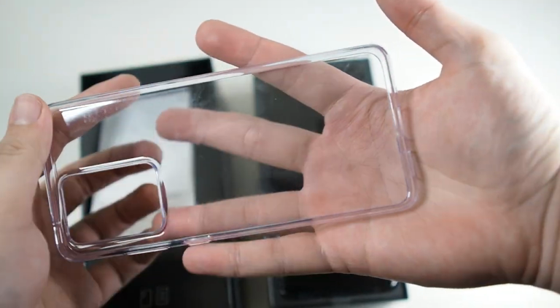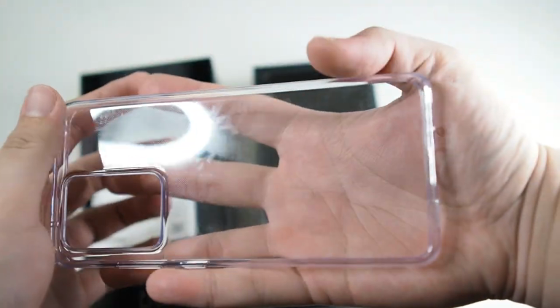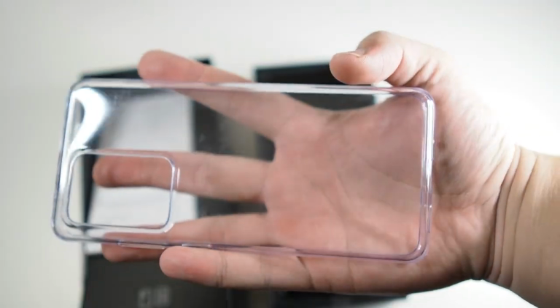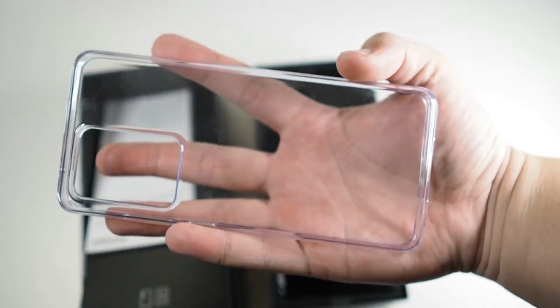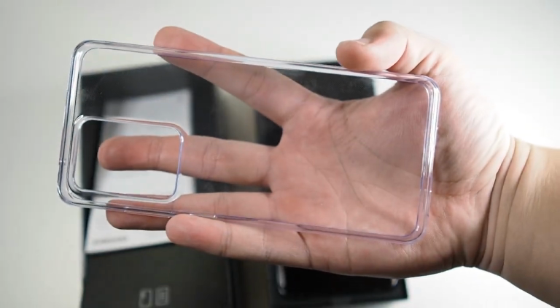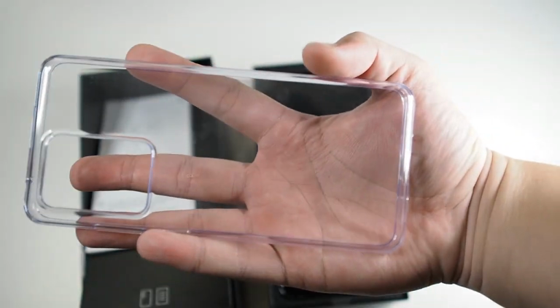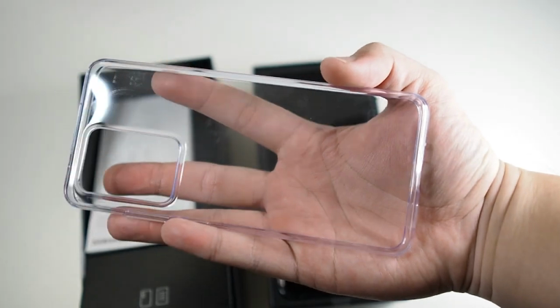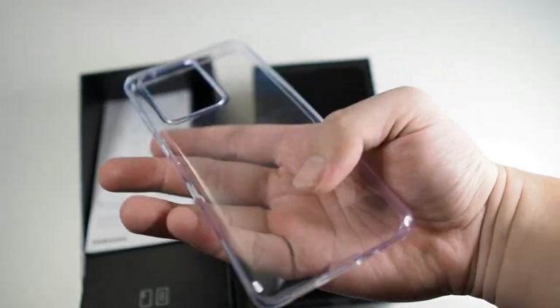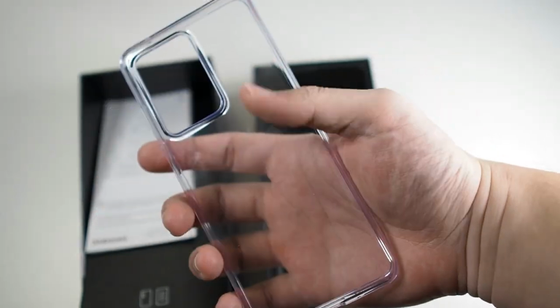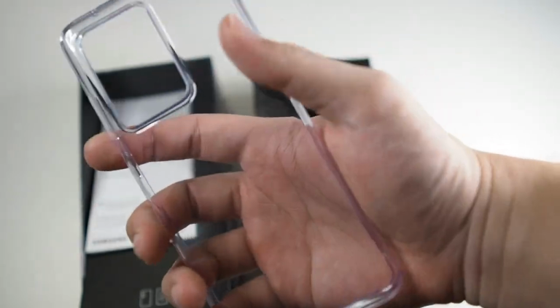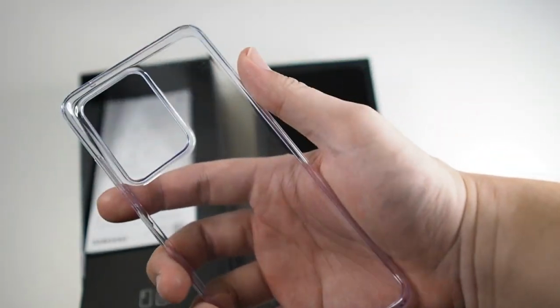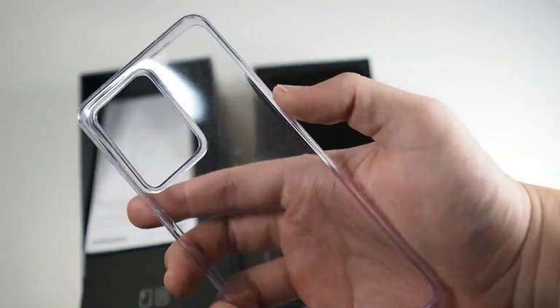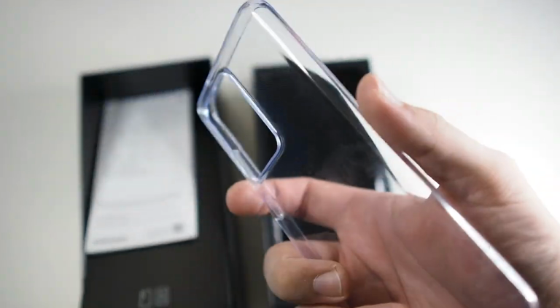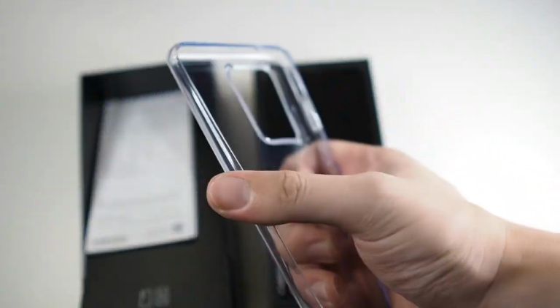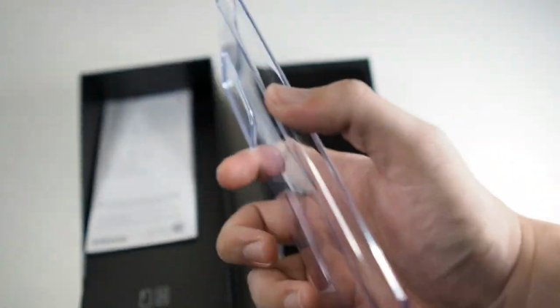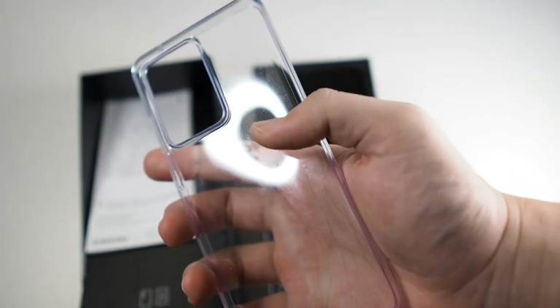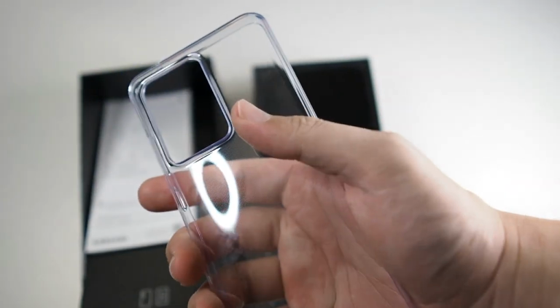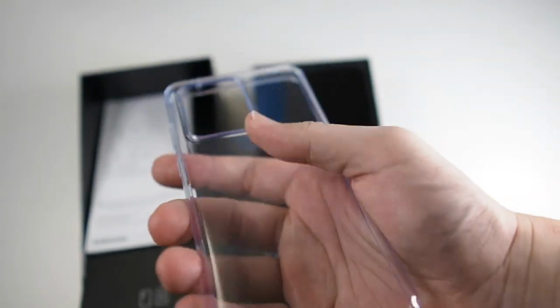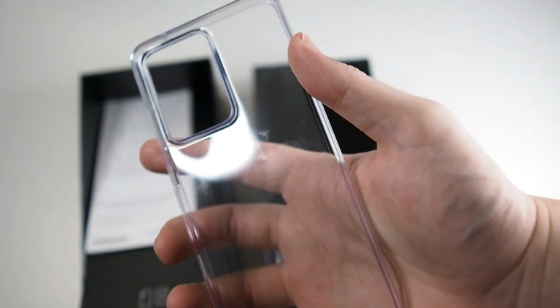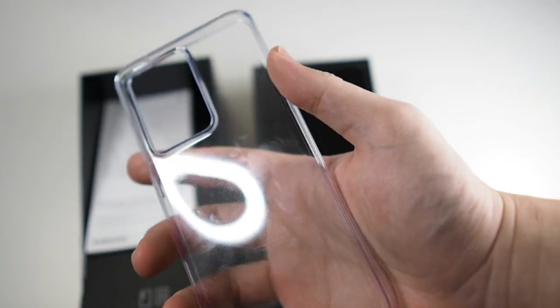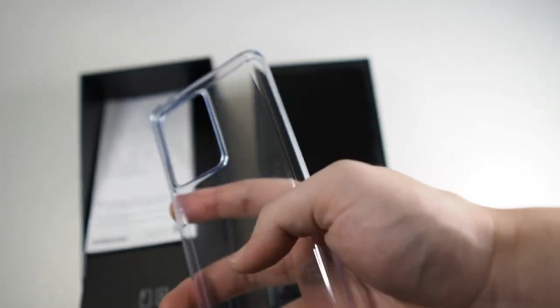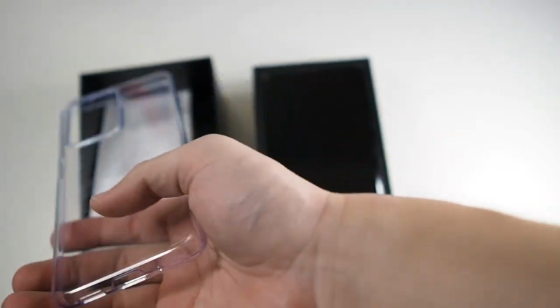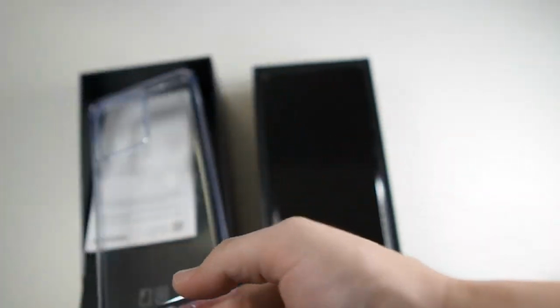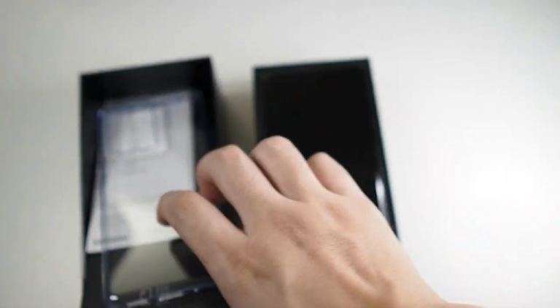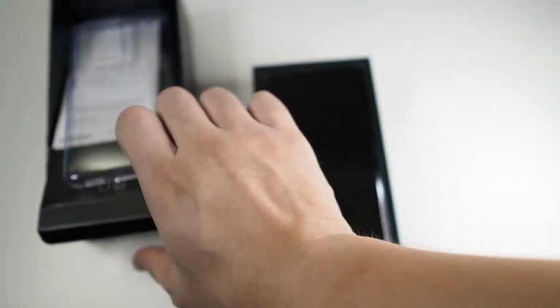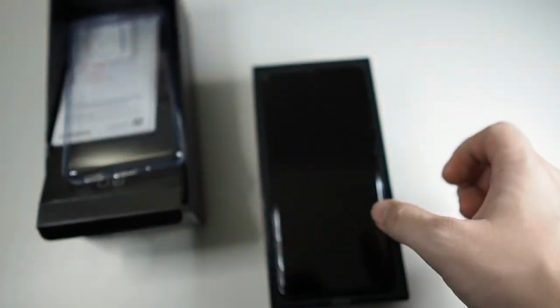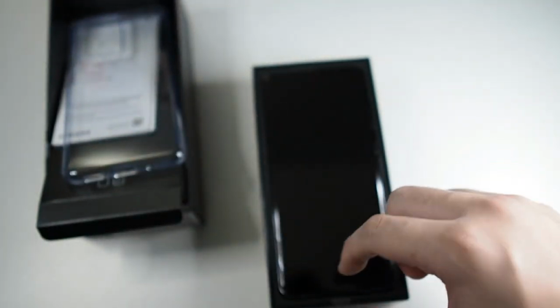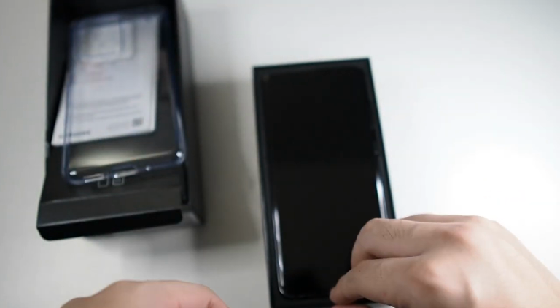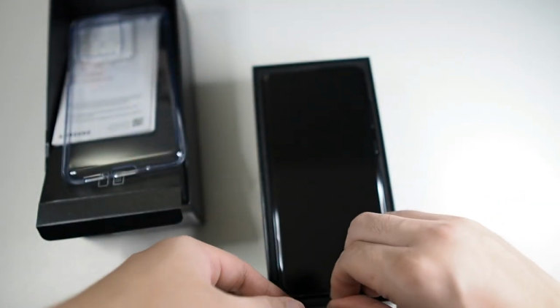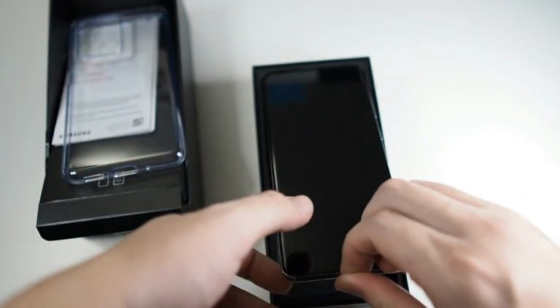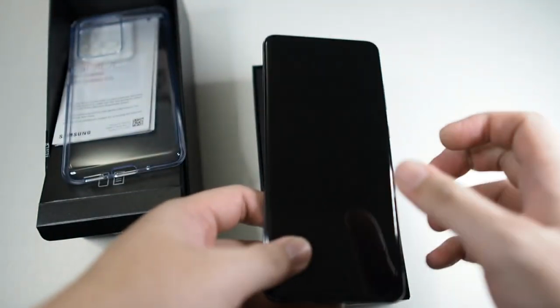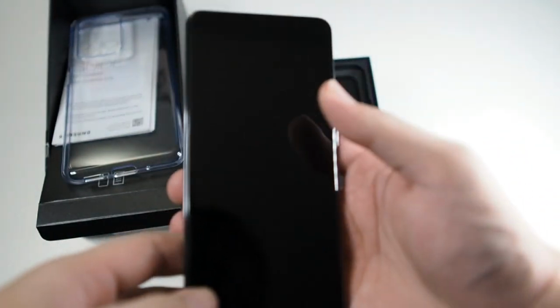We also get a pretty sturdy TPU case. I'll definitely be getting some other cases on this channel for the S20 Ultra, so stay tuned for that. This TPU case is a good temporary solution.